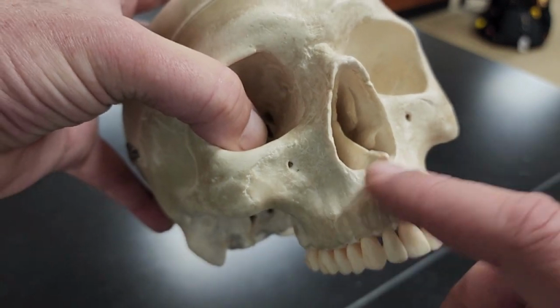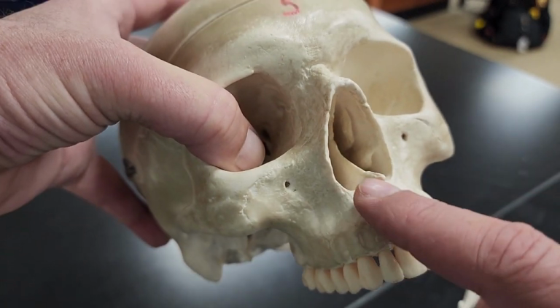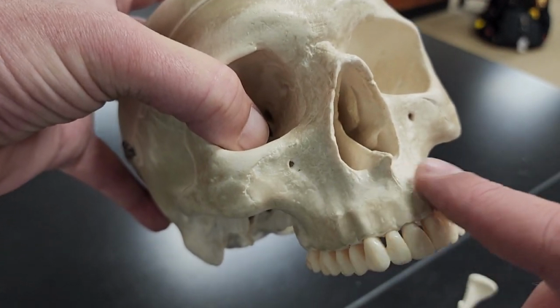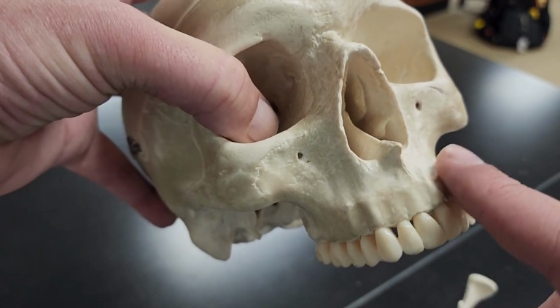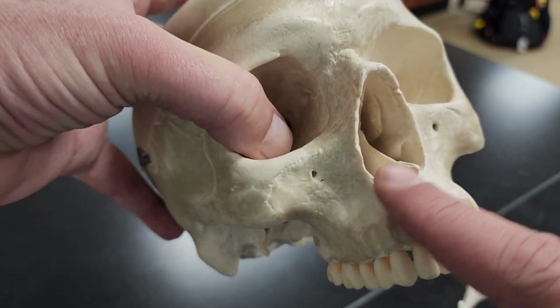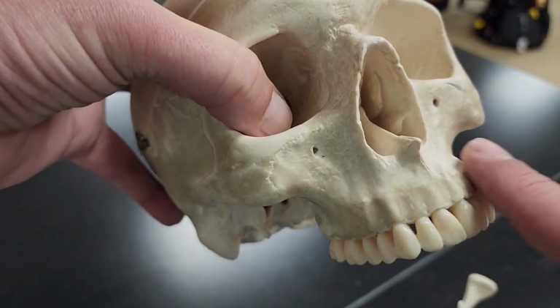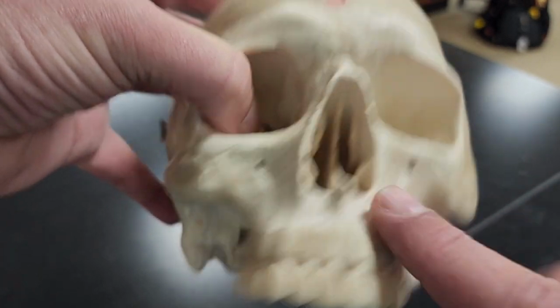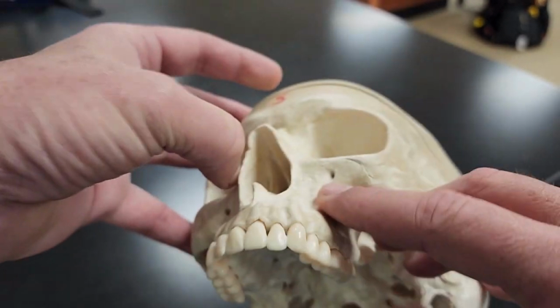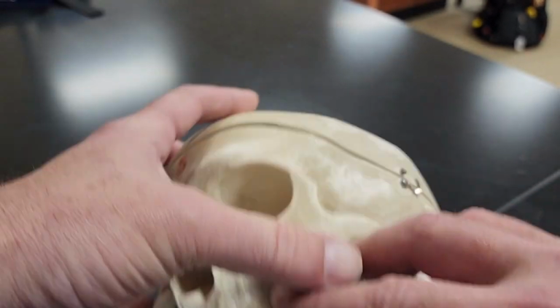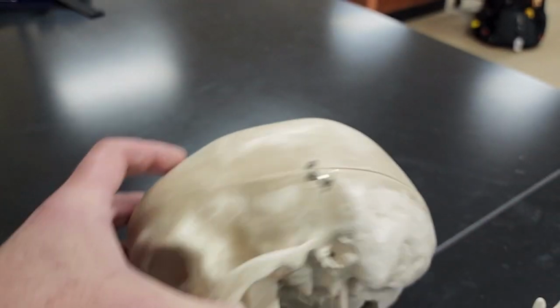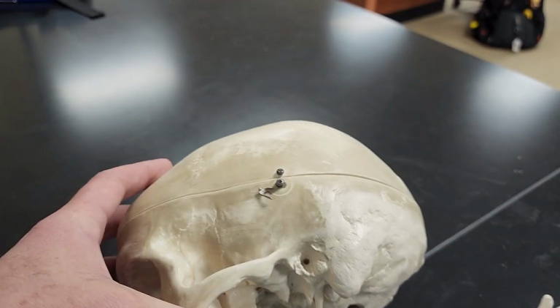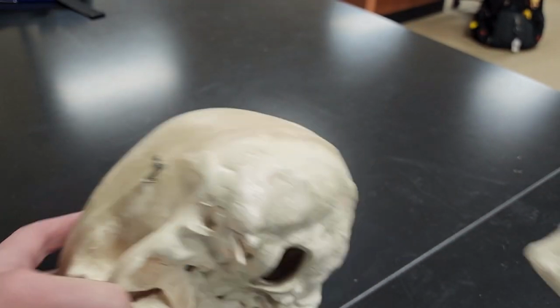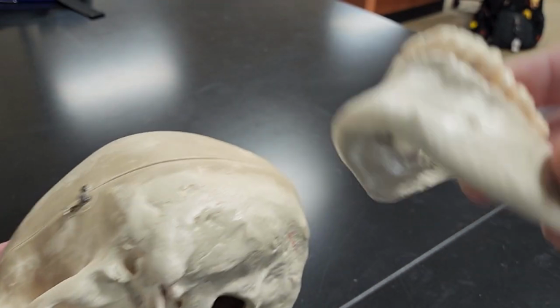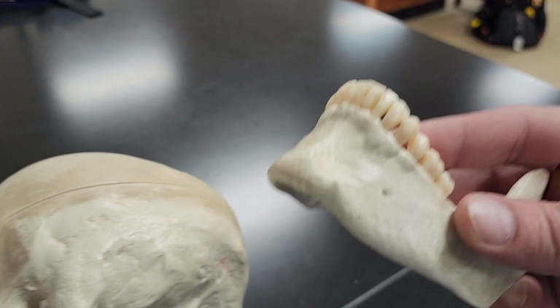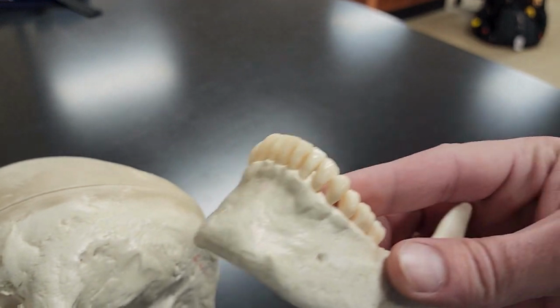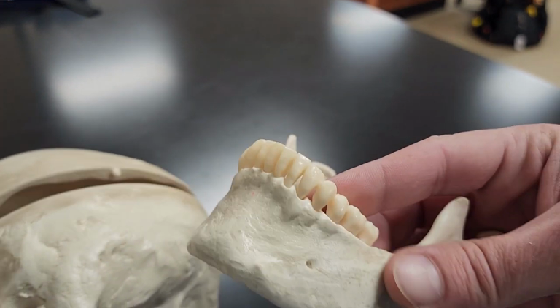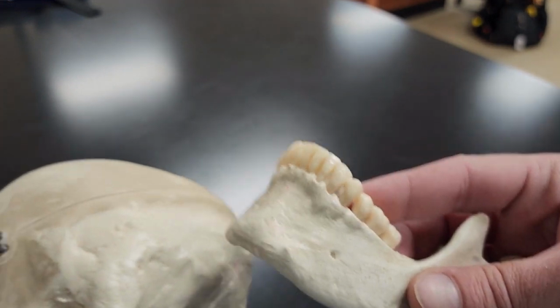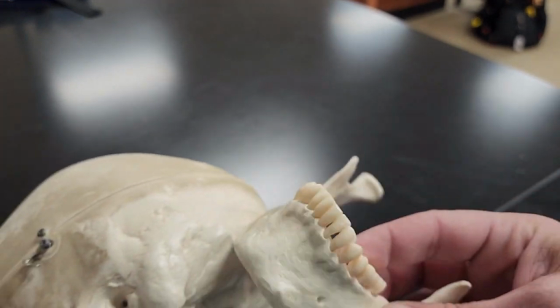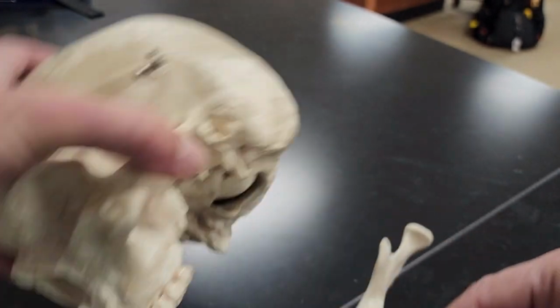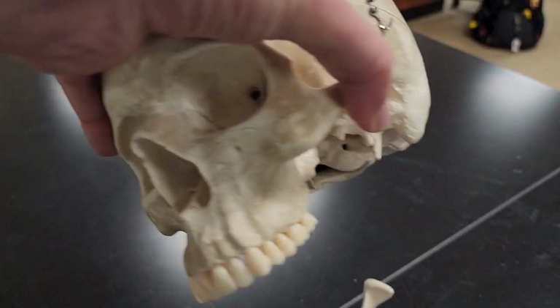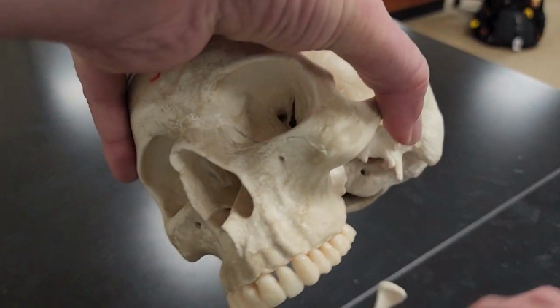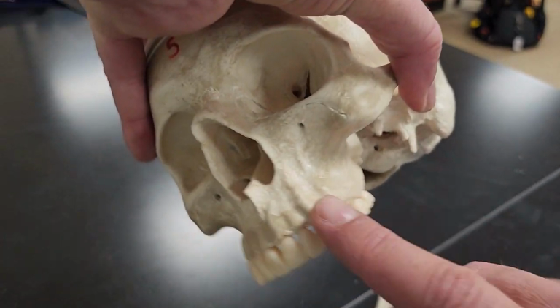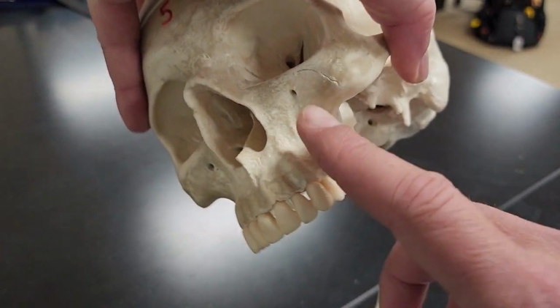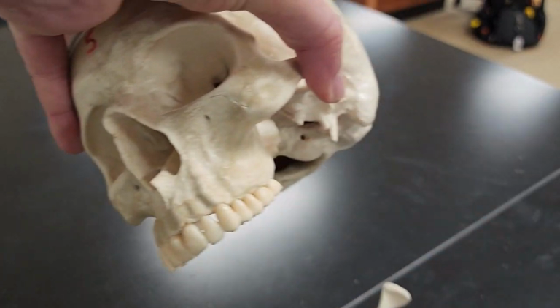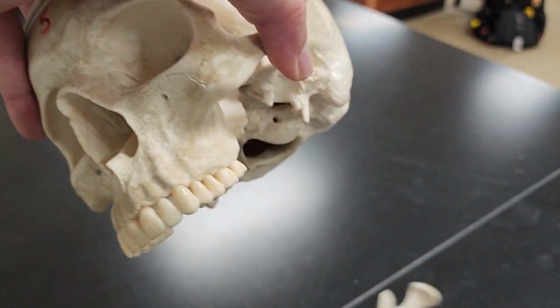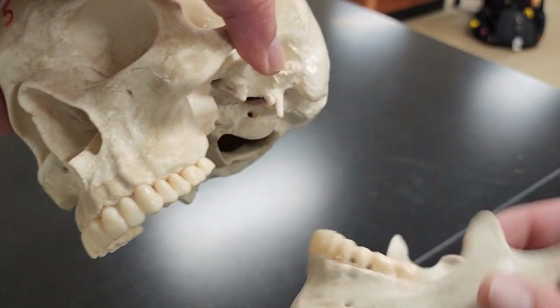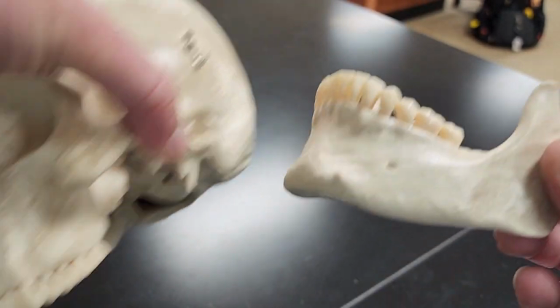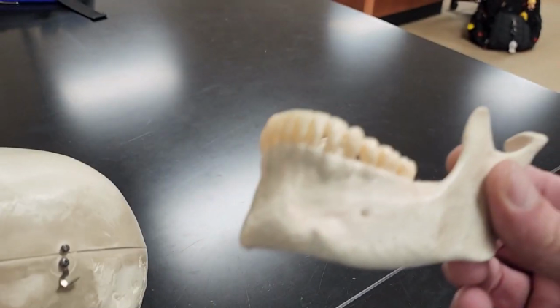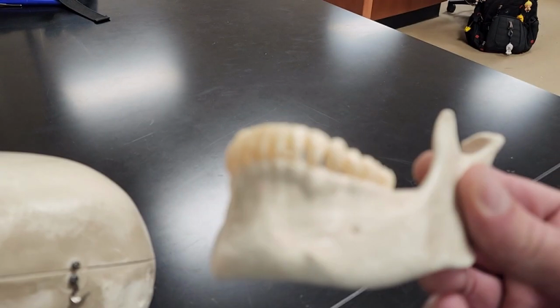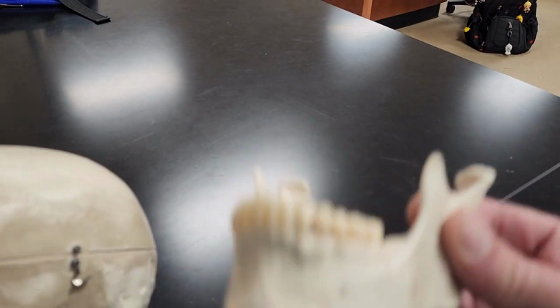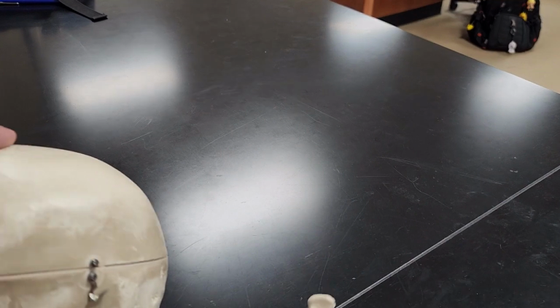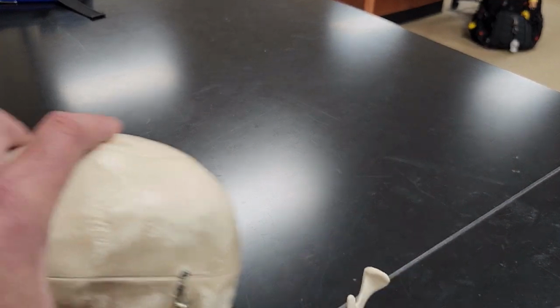Then I've got my maxilla and my mandible. The maxilla is my upper teeth bone; my mandible is my lower teeth bone.